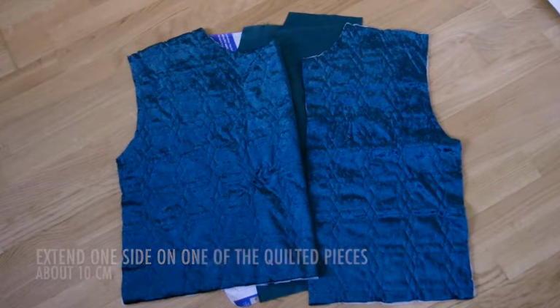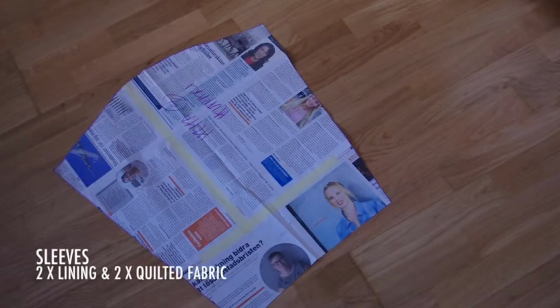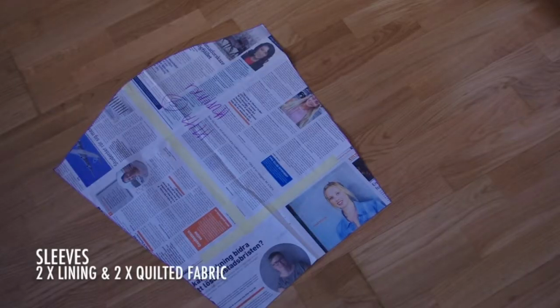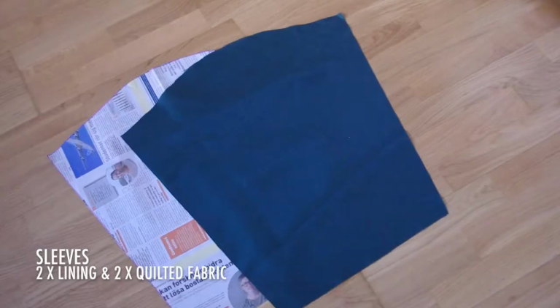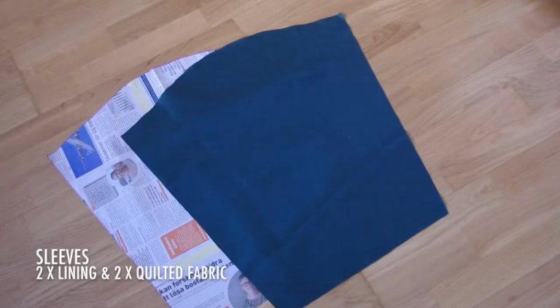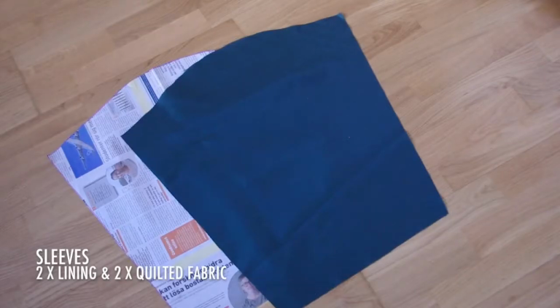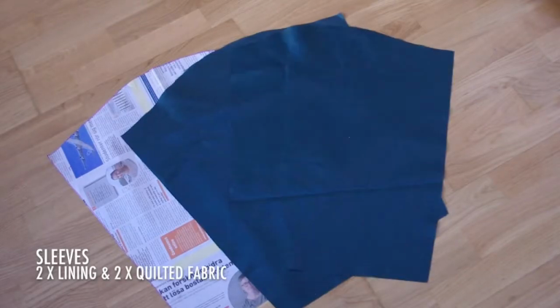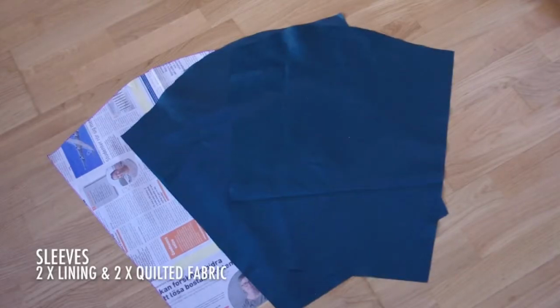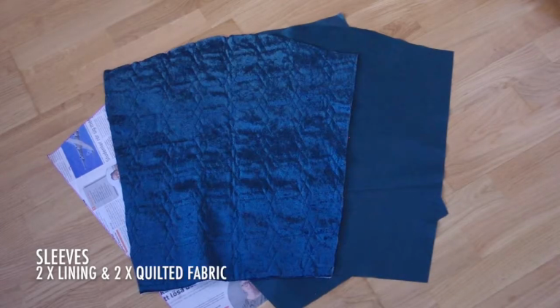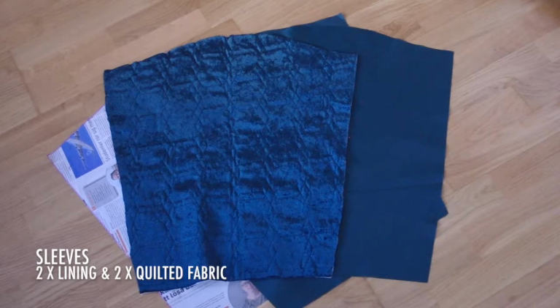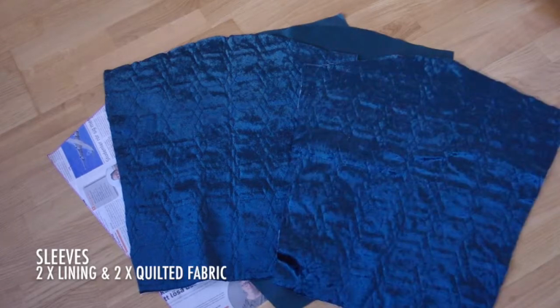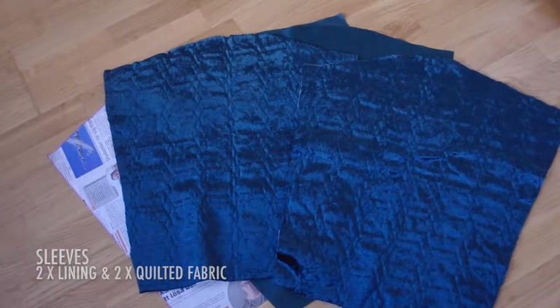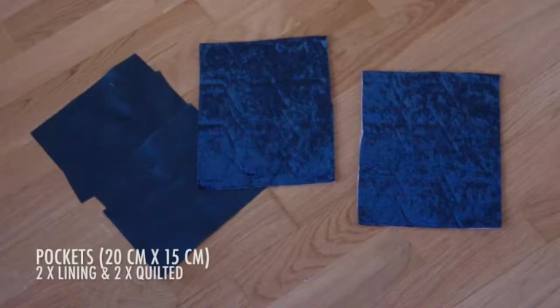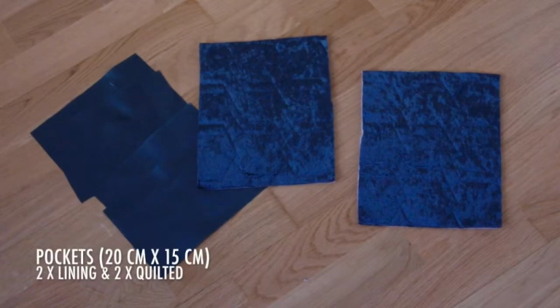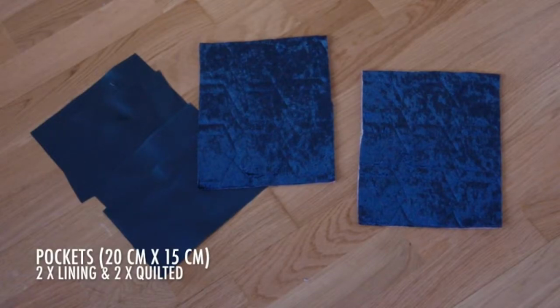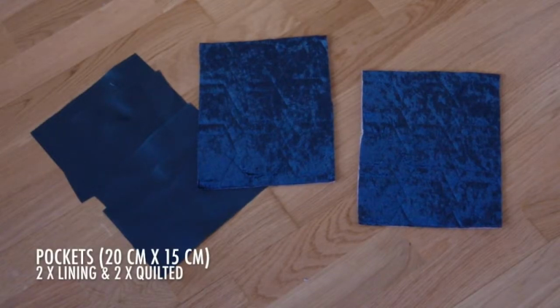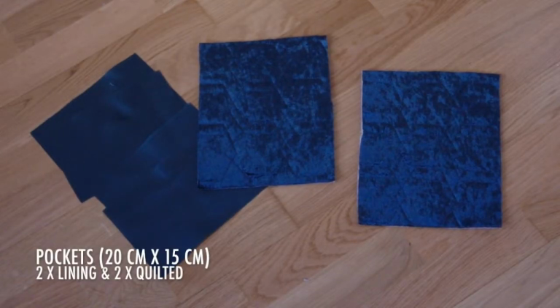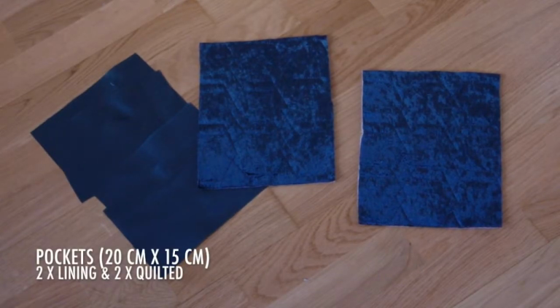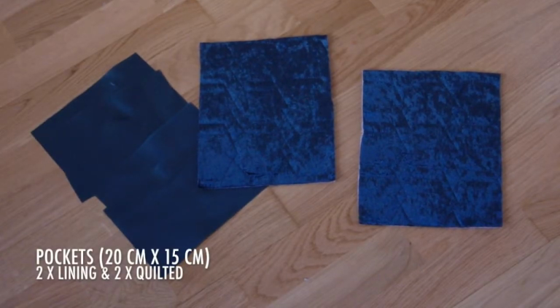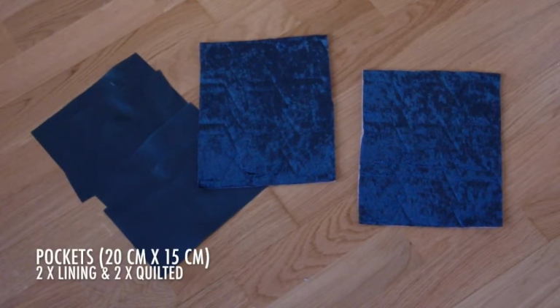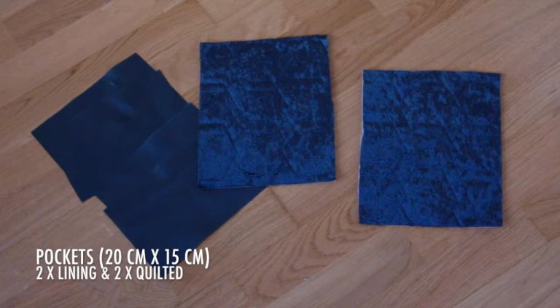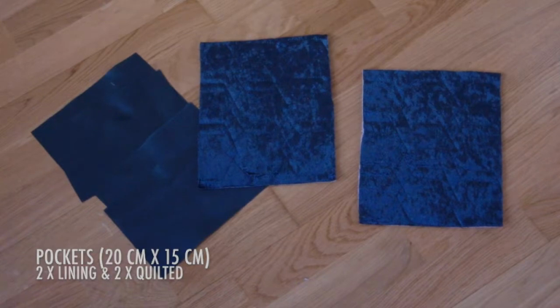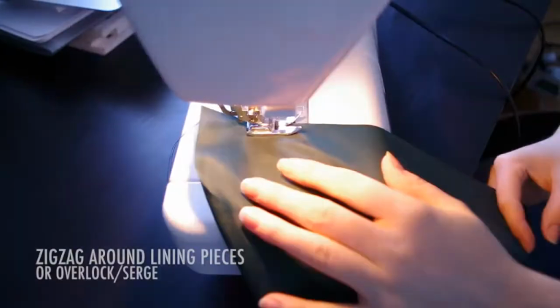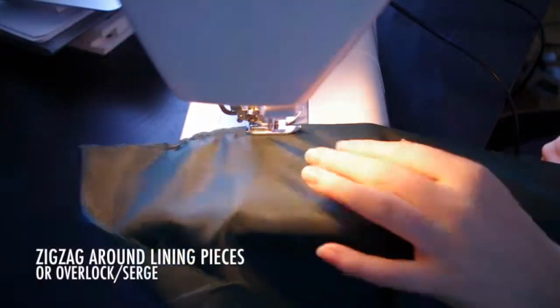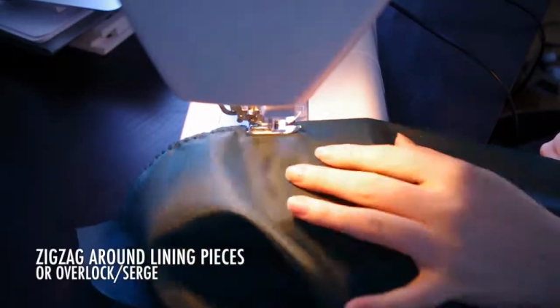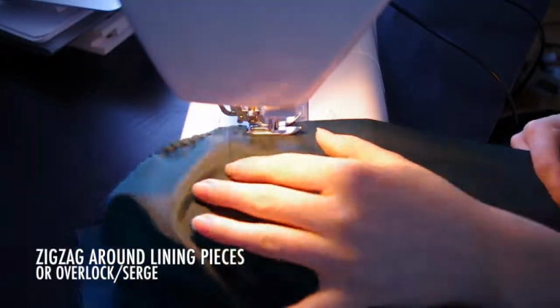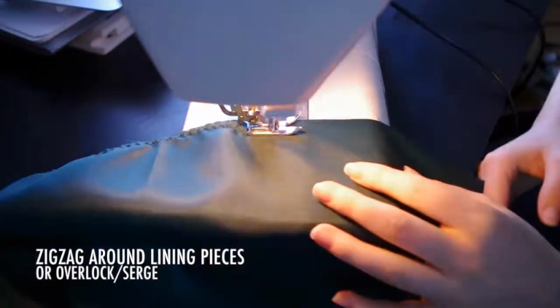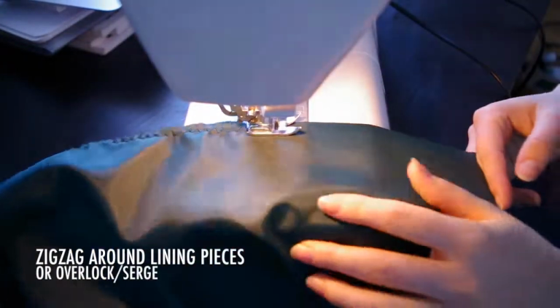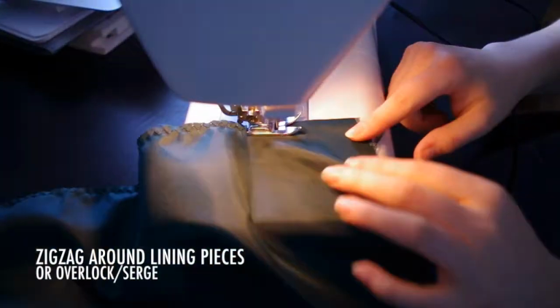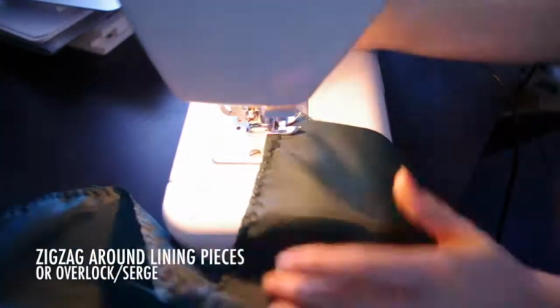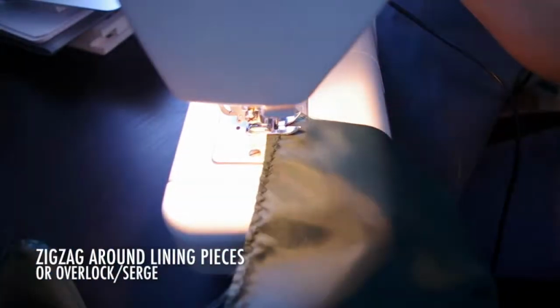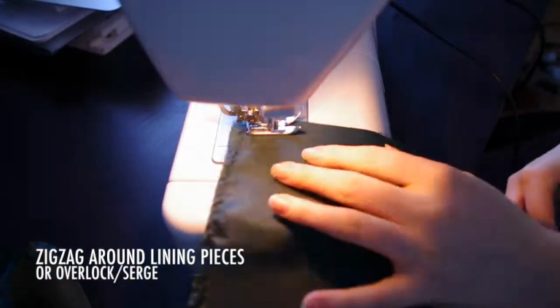For sleeves you'll need two each of the lining and the quilted. For pockets, you can make whatever size you want. I used 20 by 15 centimeters, and you'll need two in the quilted fabric and two in the lining fabric.